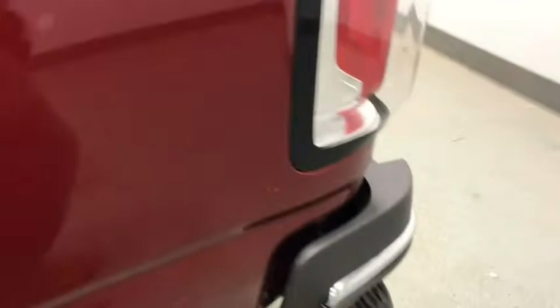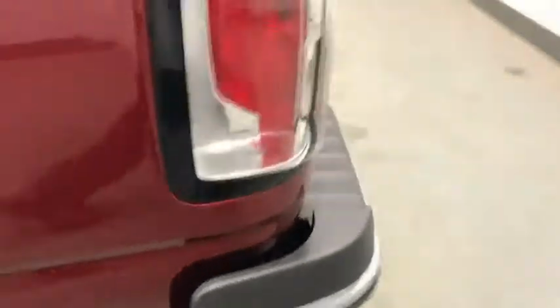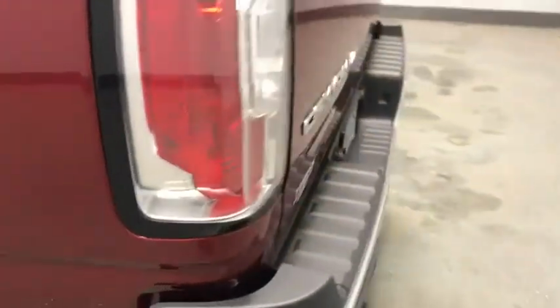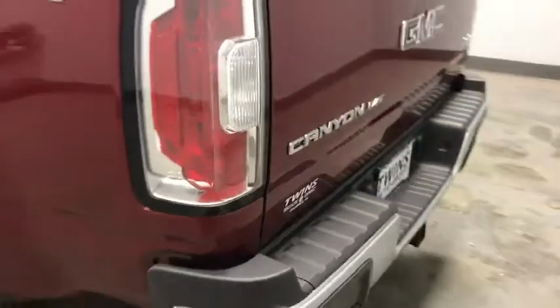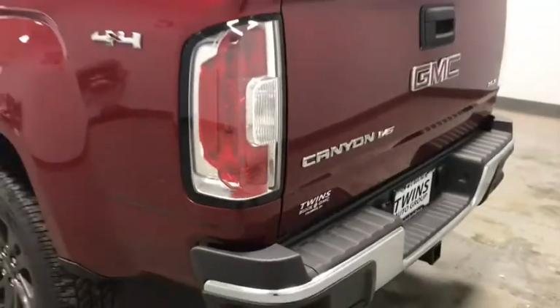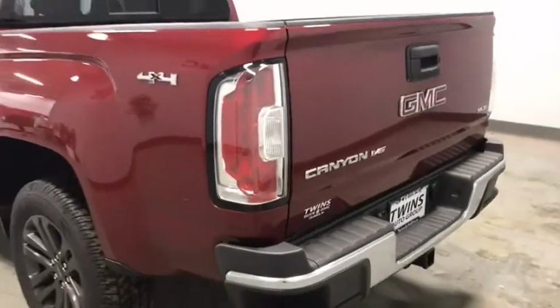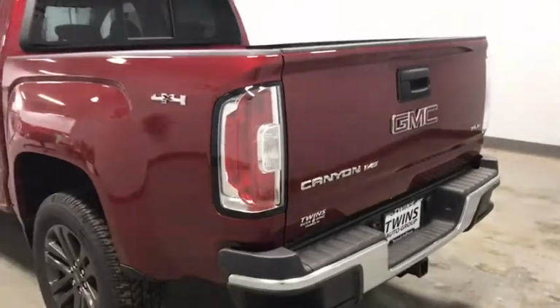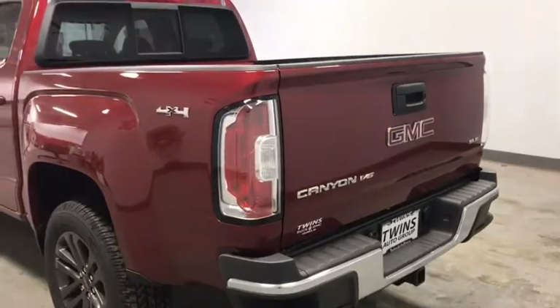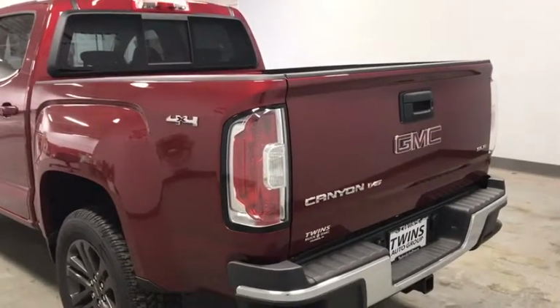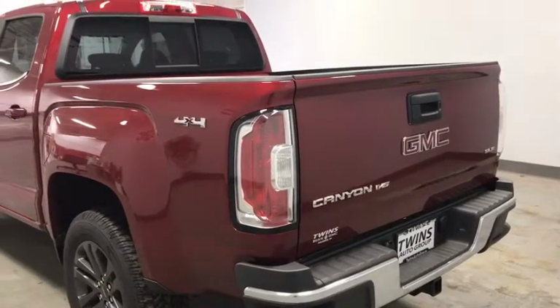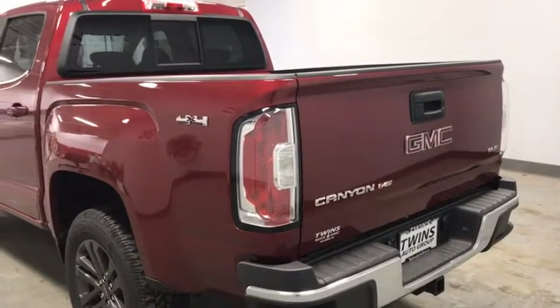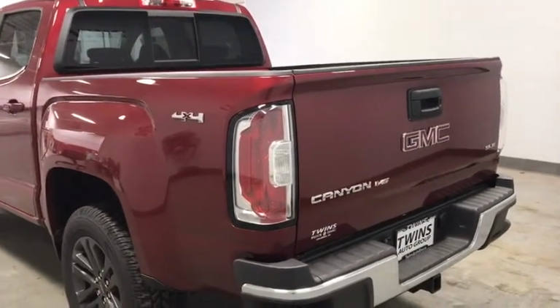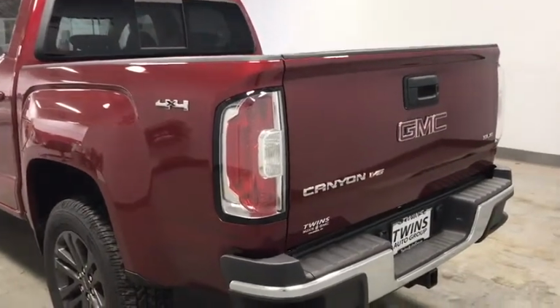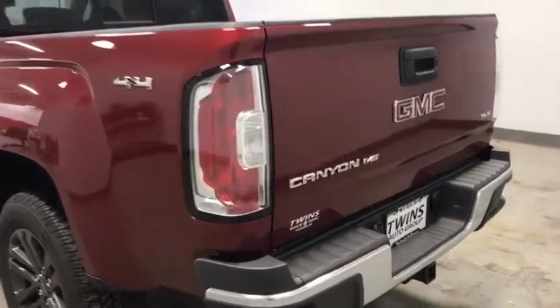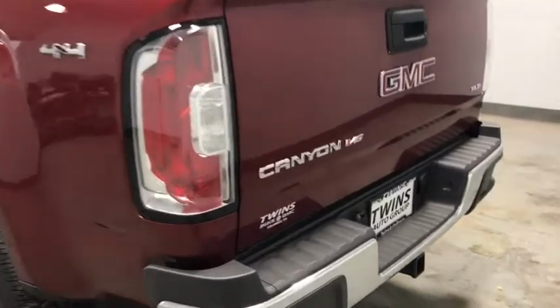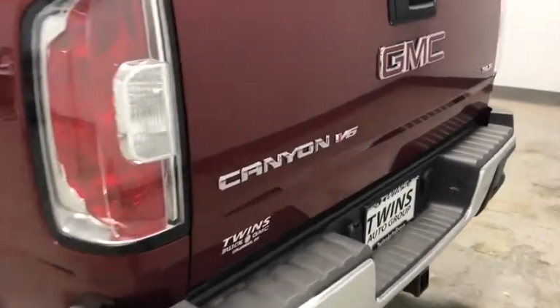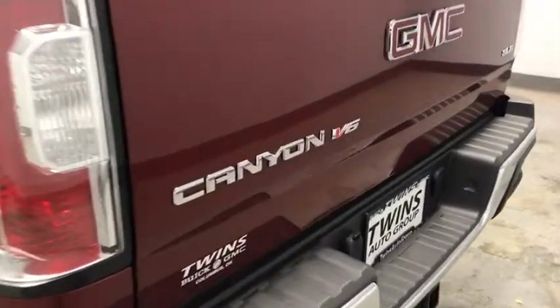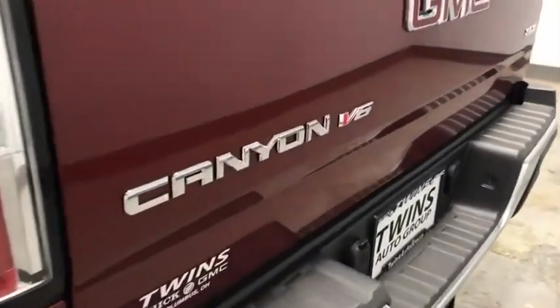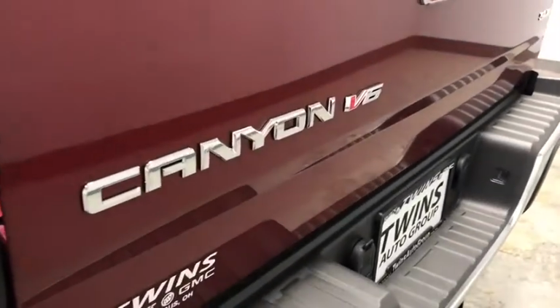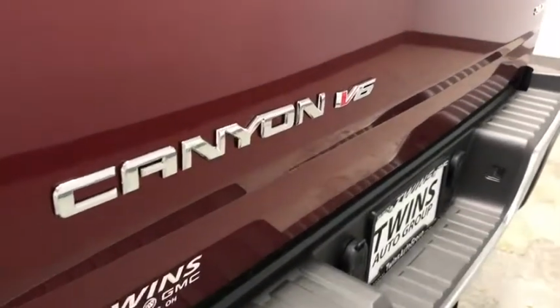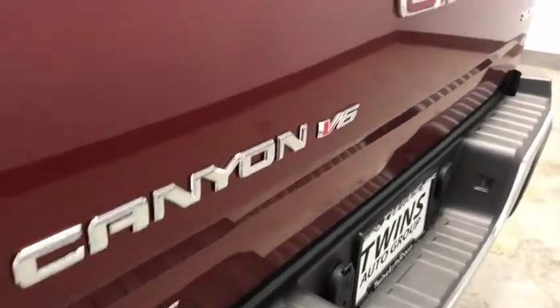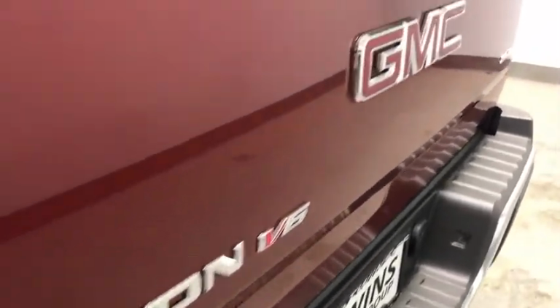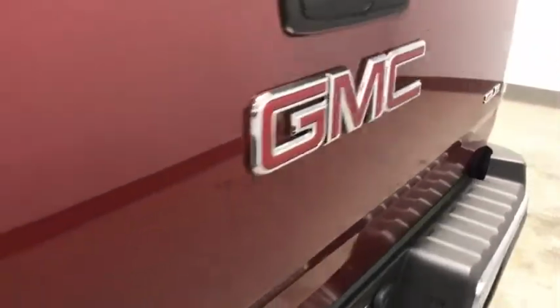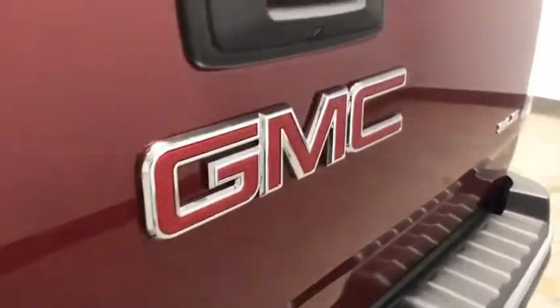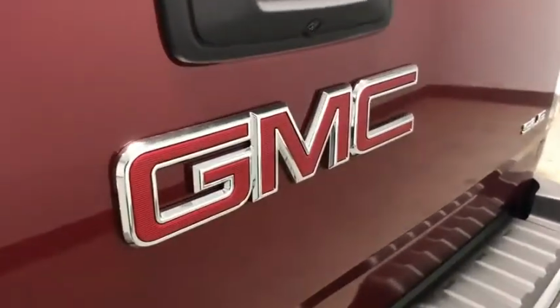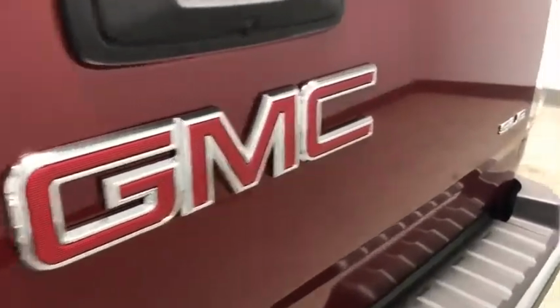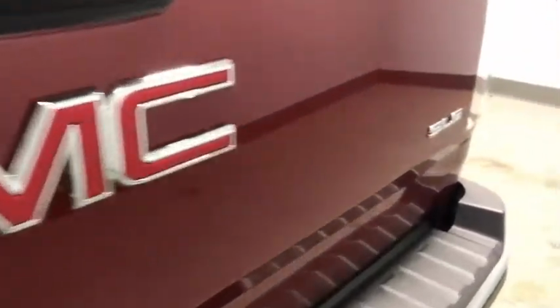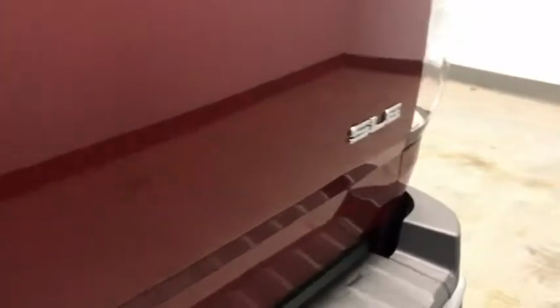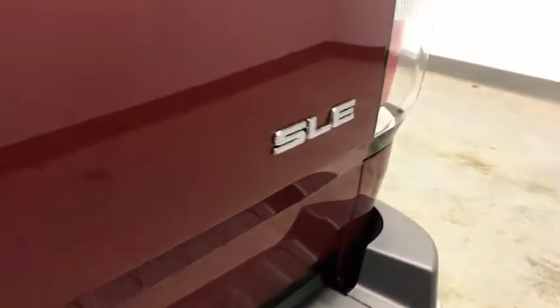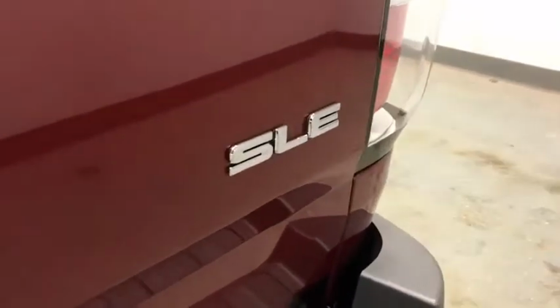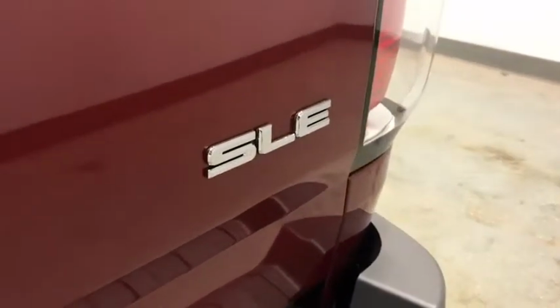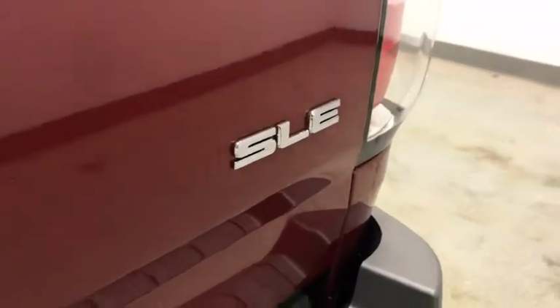Traction control, dual airbags, power steering, alloy wheels, remote vehicle start, four-wheel disc brakes, fog lights, electronic stability control, power windows, compass, rear window defroster.